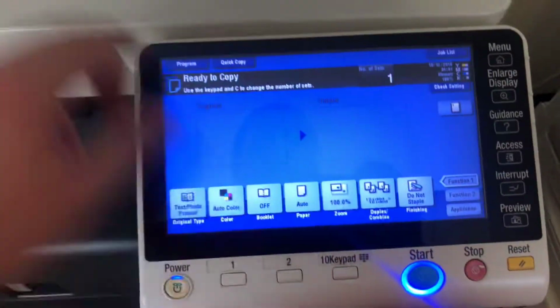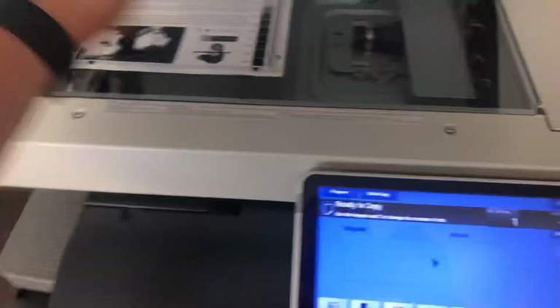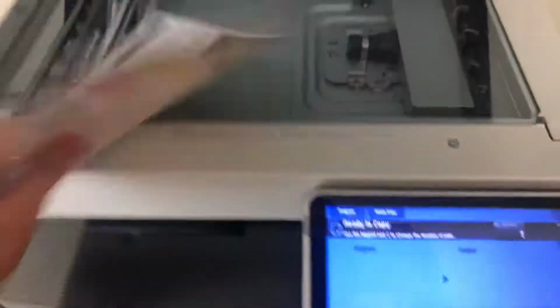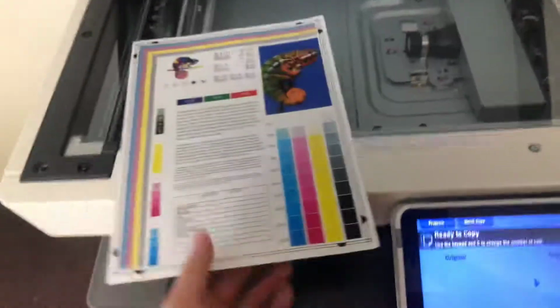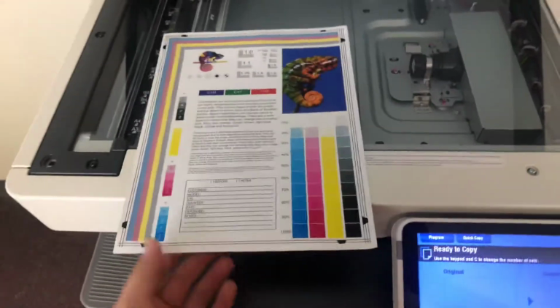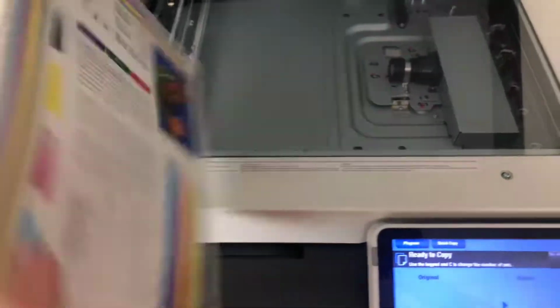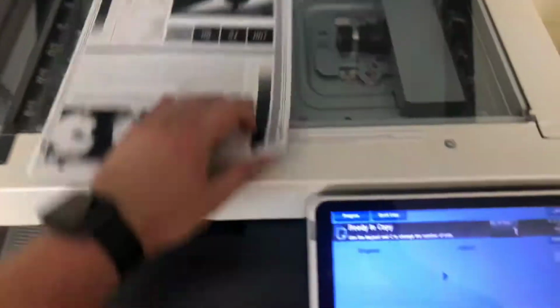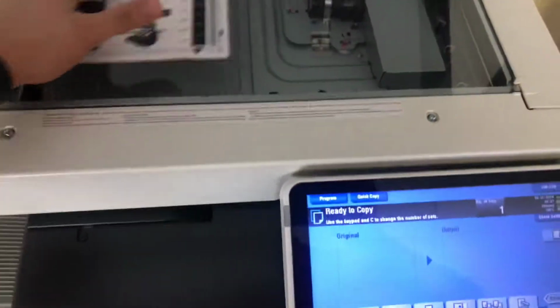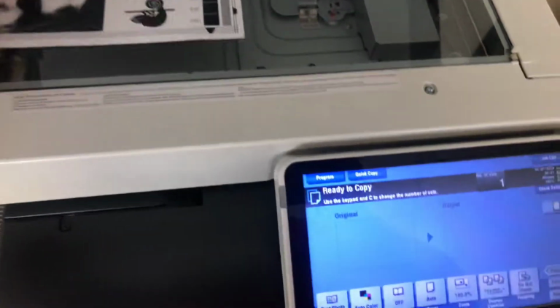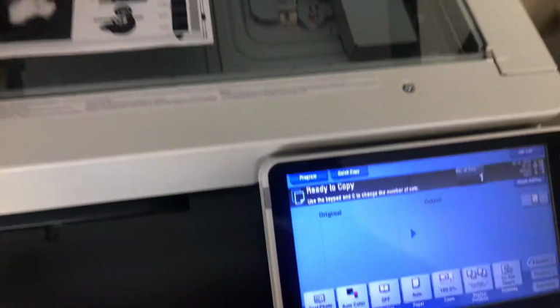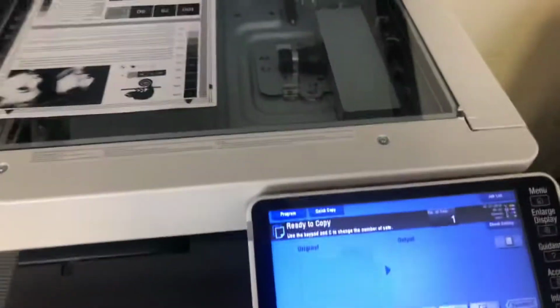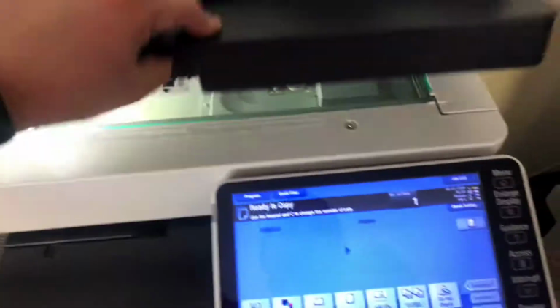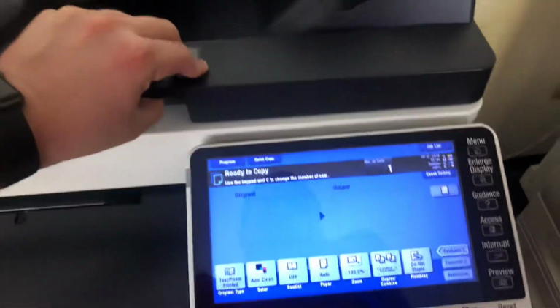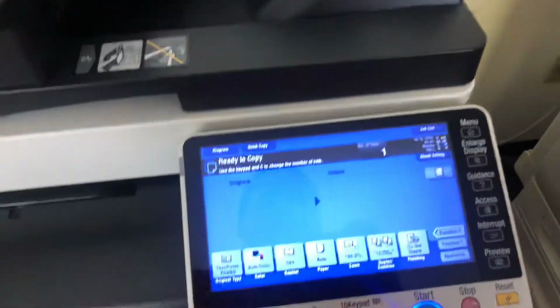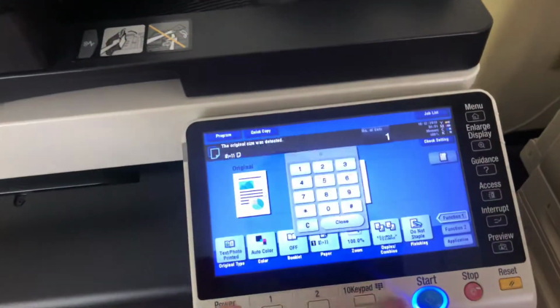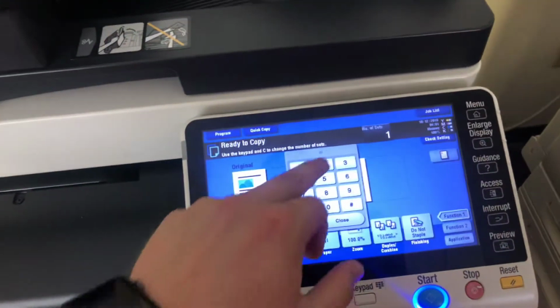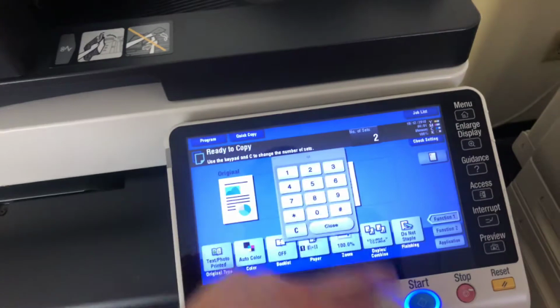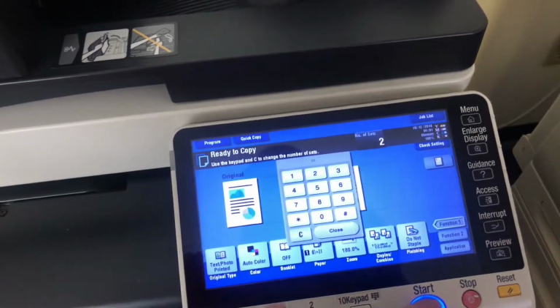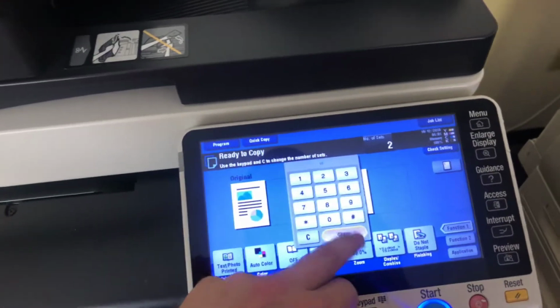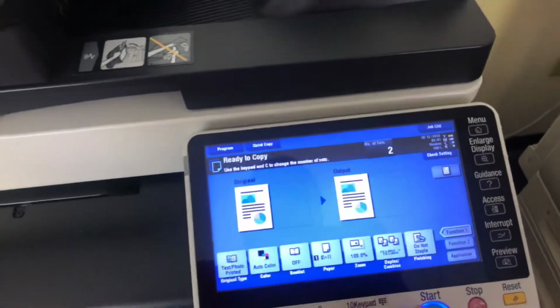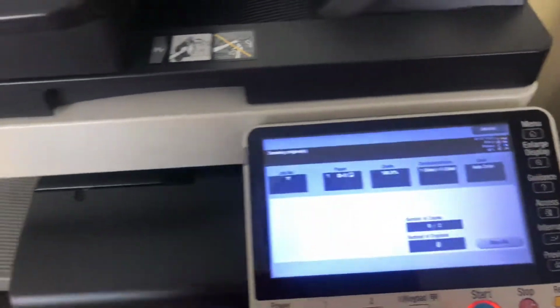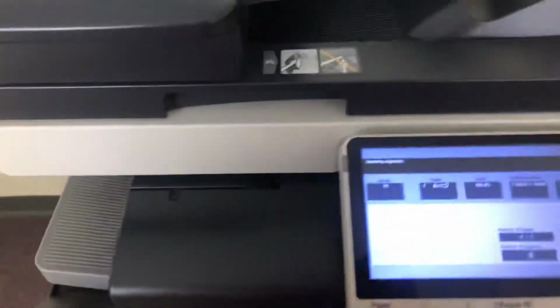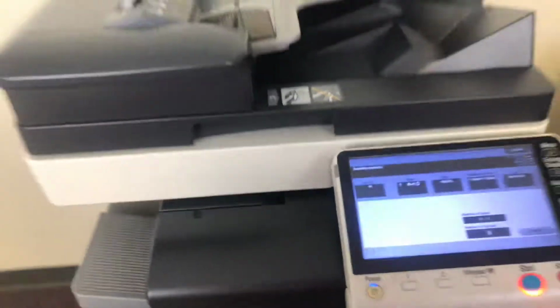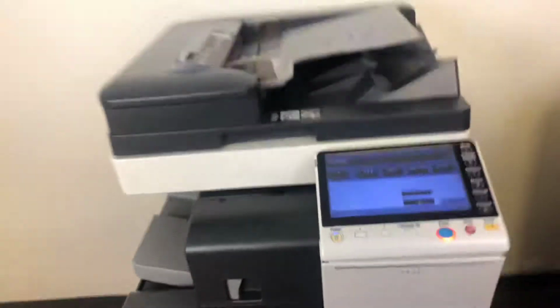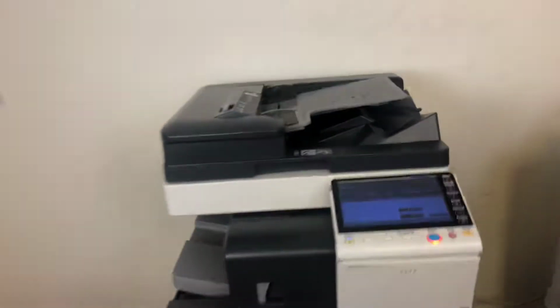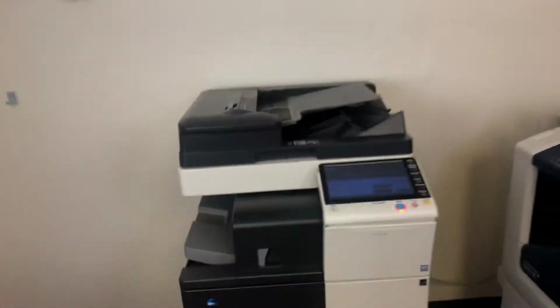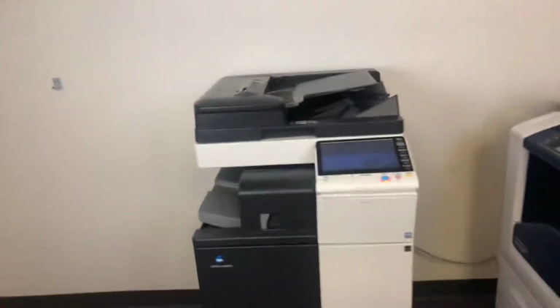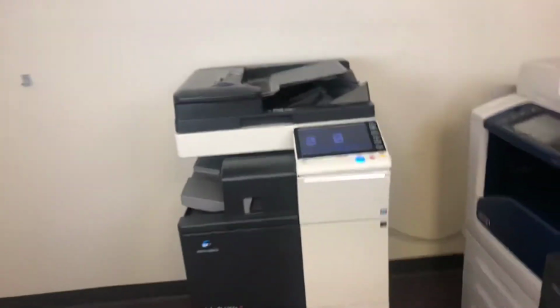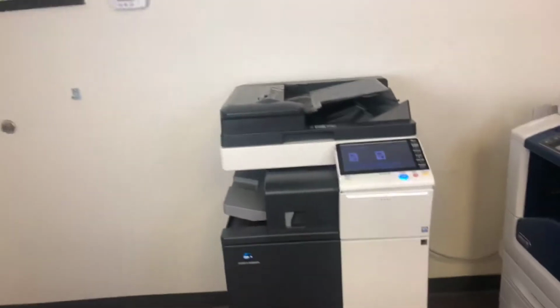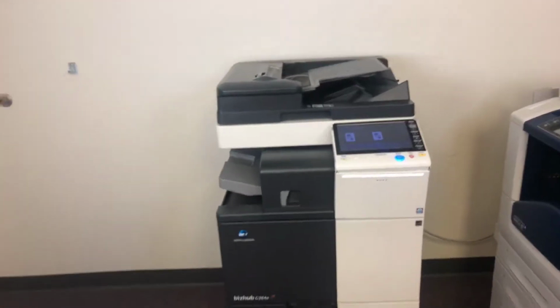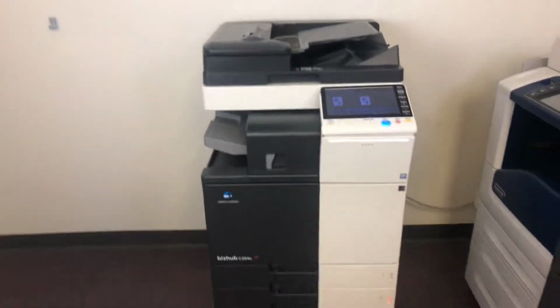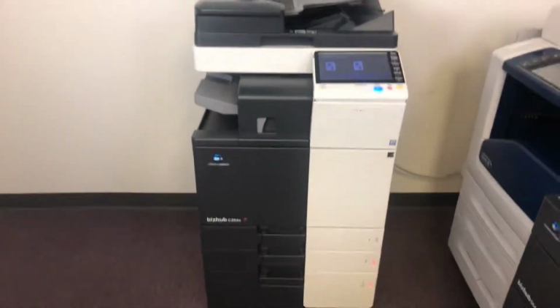Now we'll go ahead and run a few test copies to show the color quality. Here's our color copy test chart and we'll run two color copies. Once again, this machine is 28 pages per minute color and black and white.